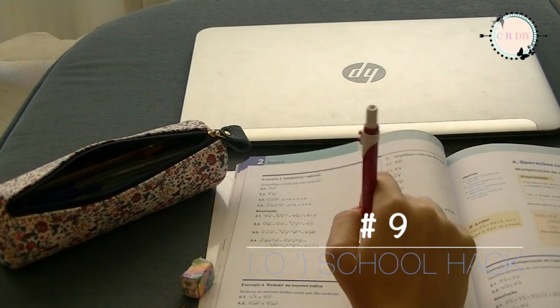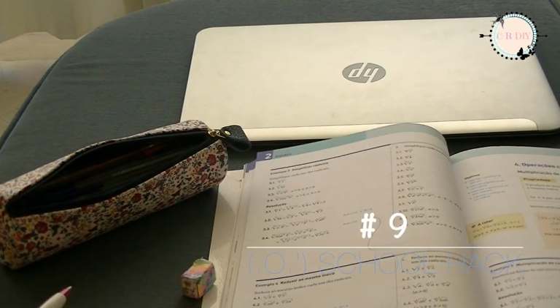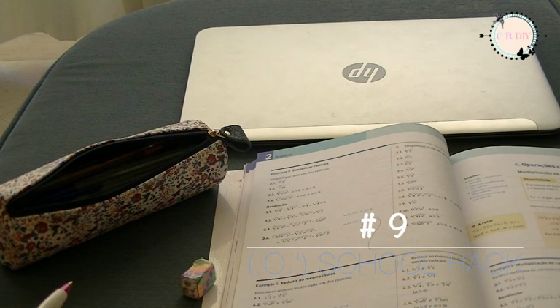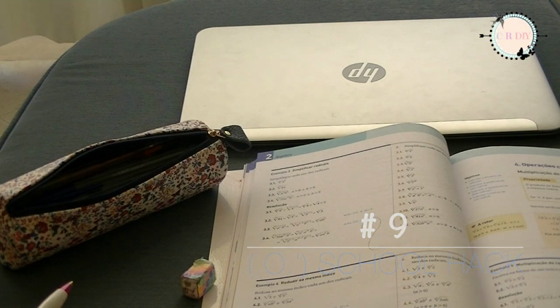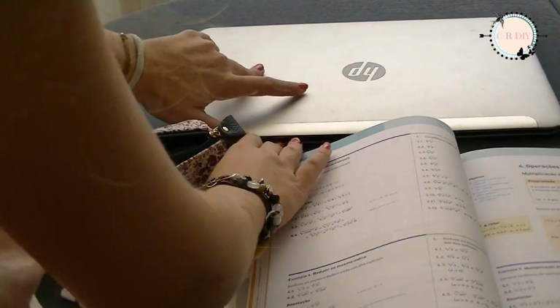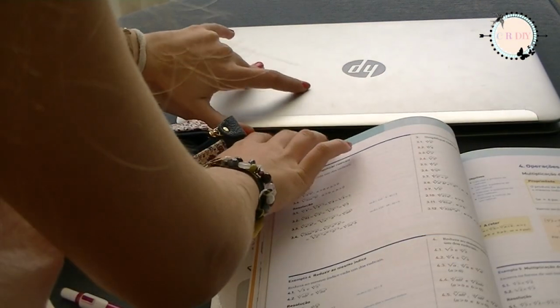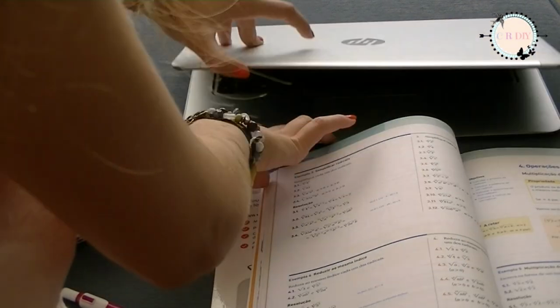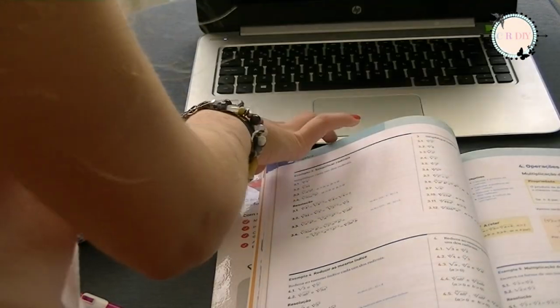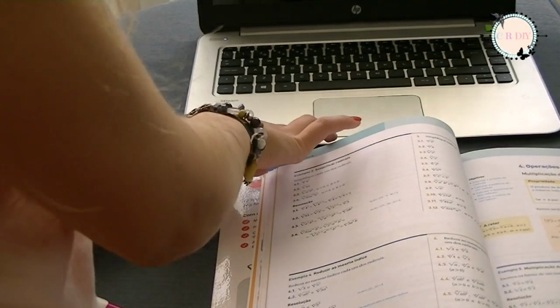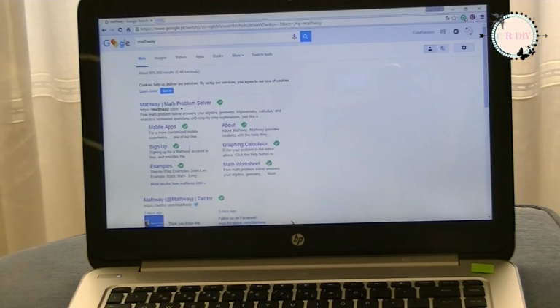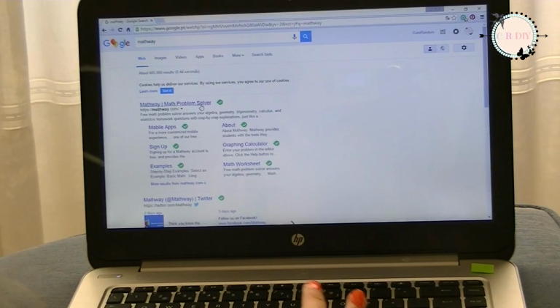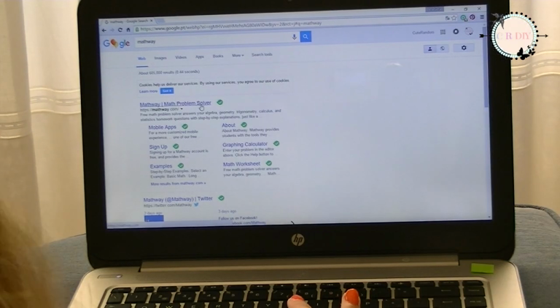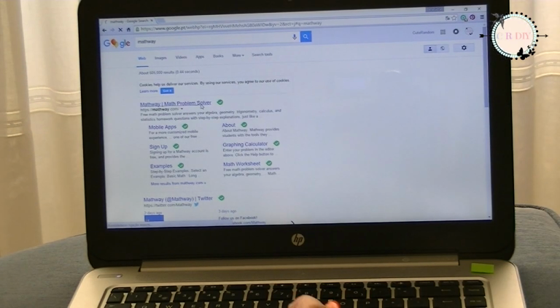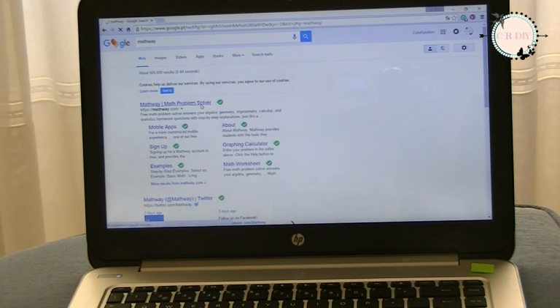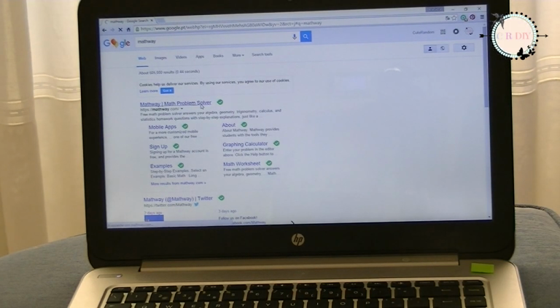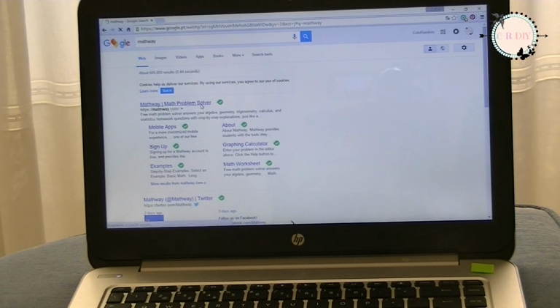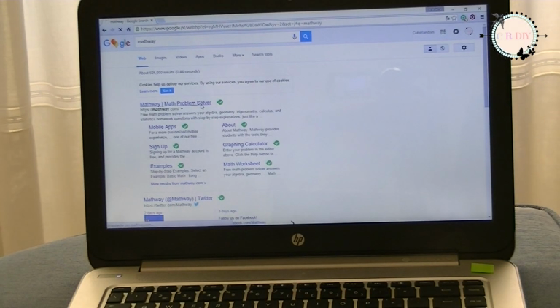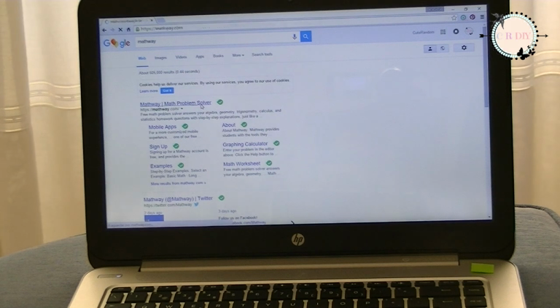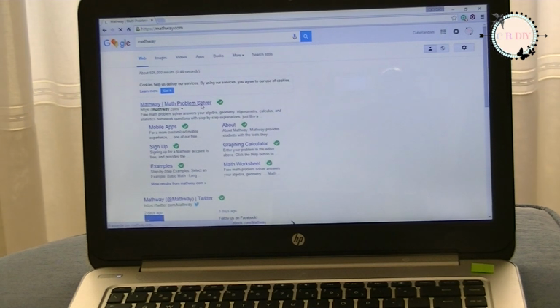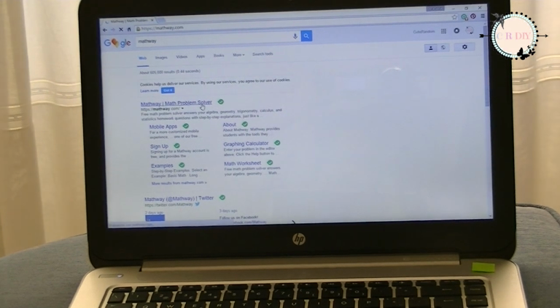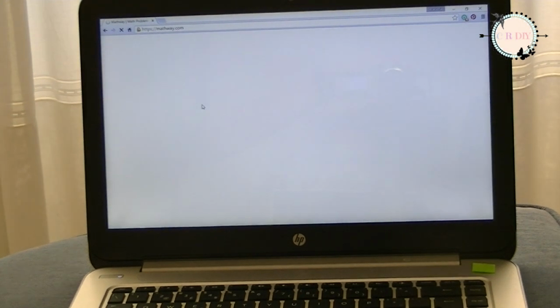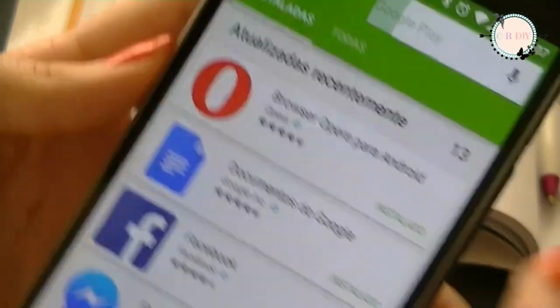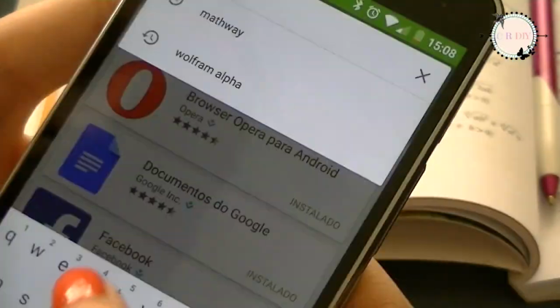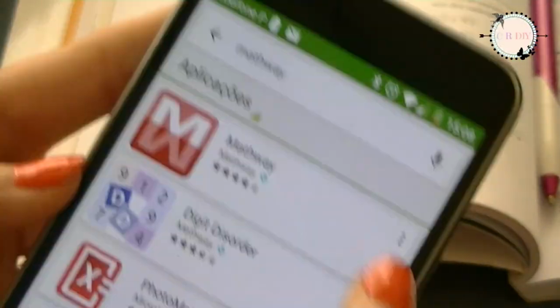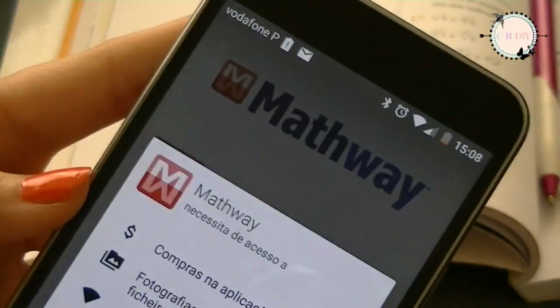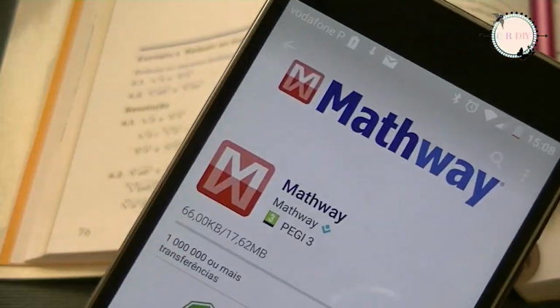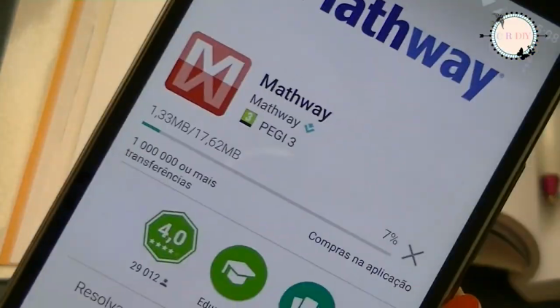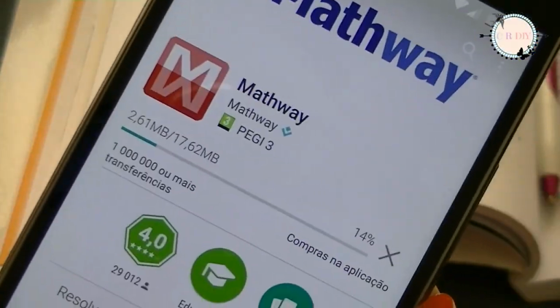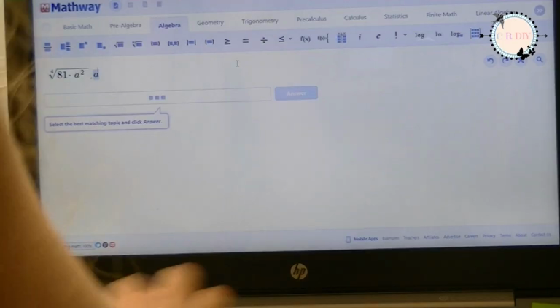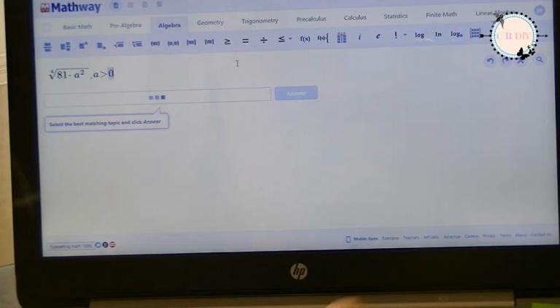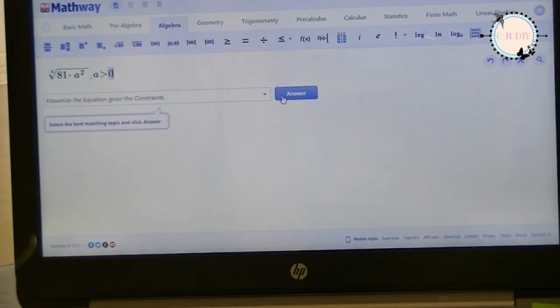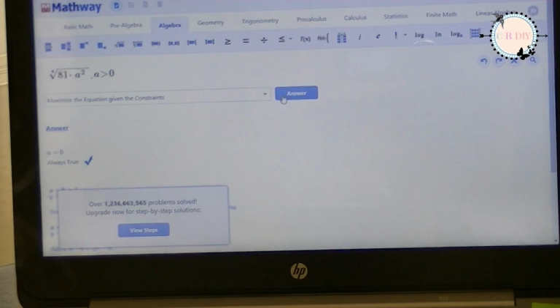When you're doing an exercise and you can't find the answer anywhere, search for Mathway or install the app on your phone and you have the final results.